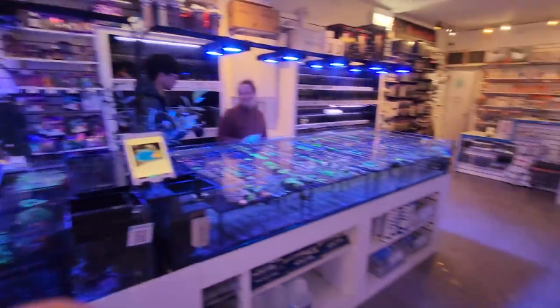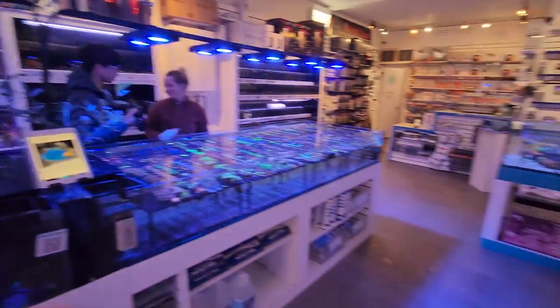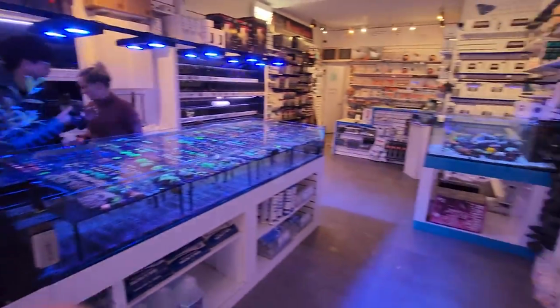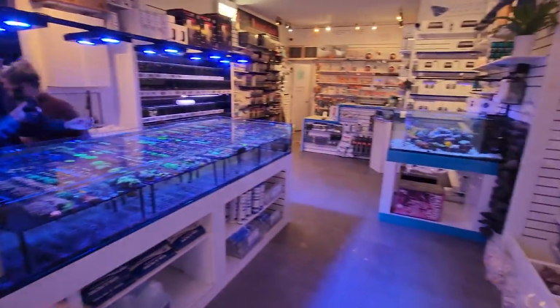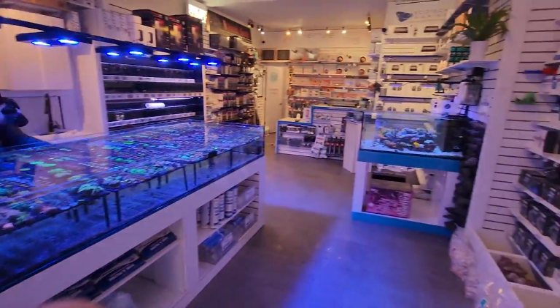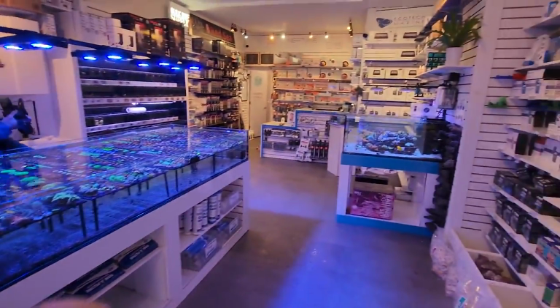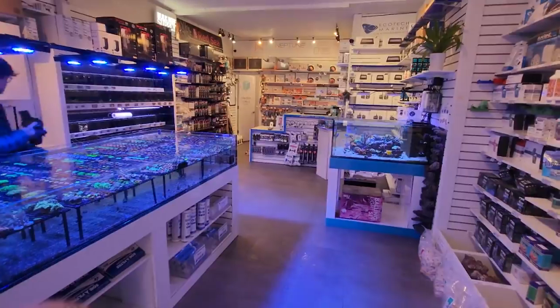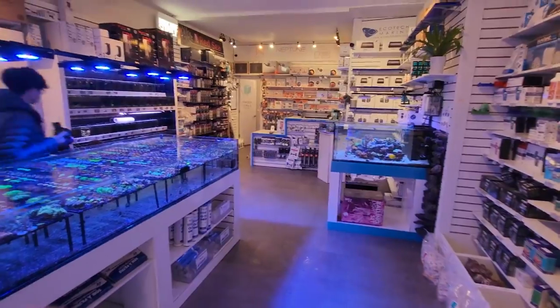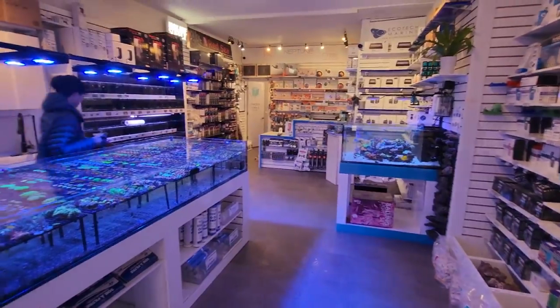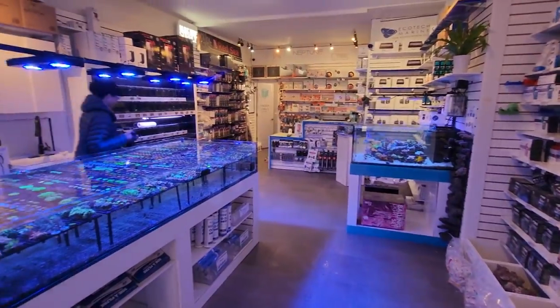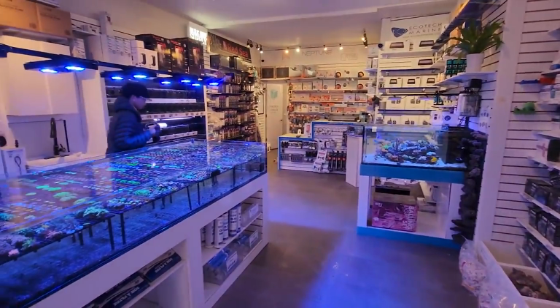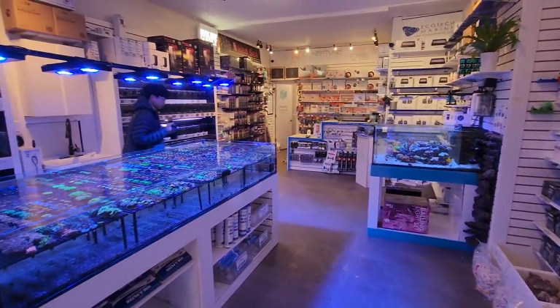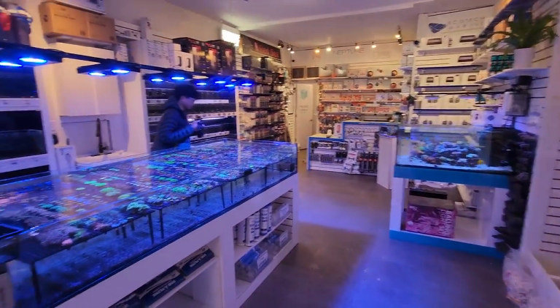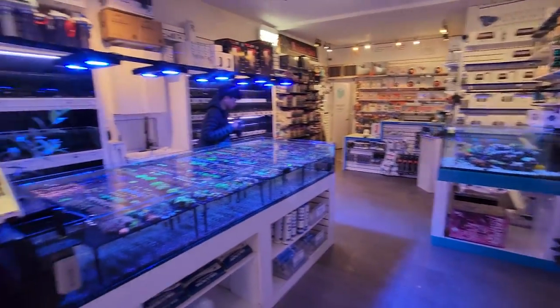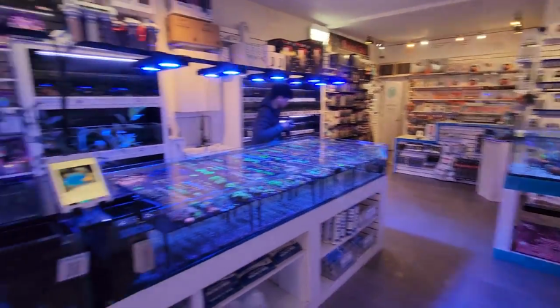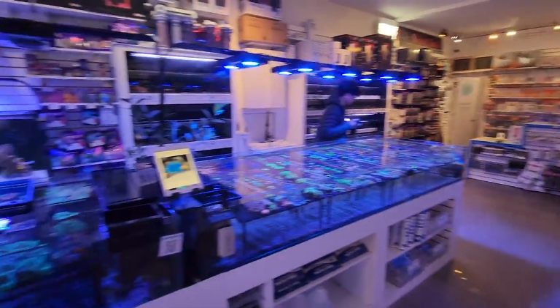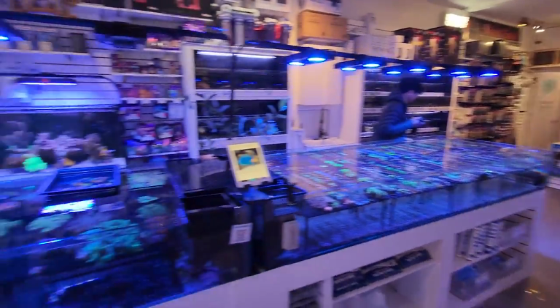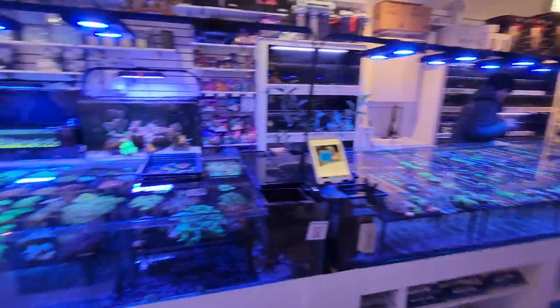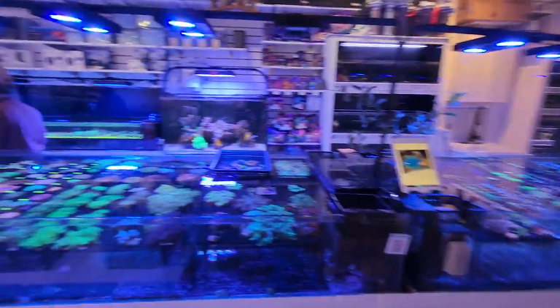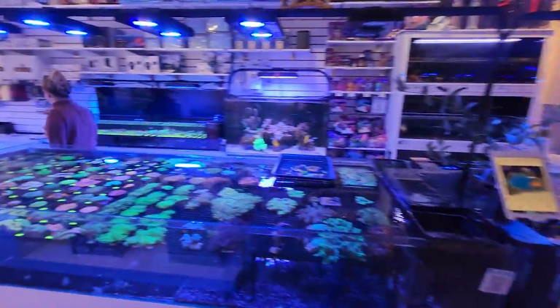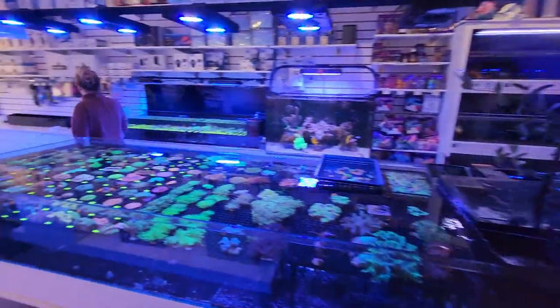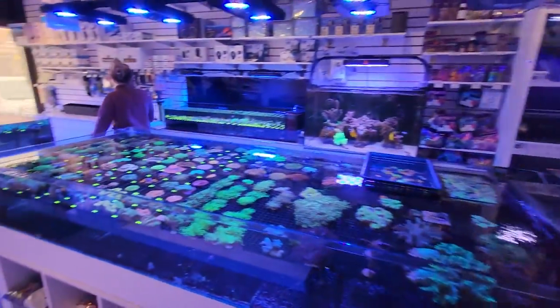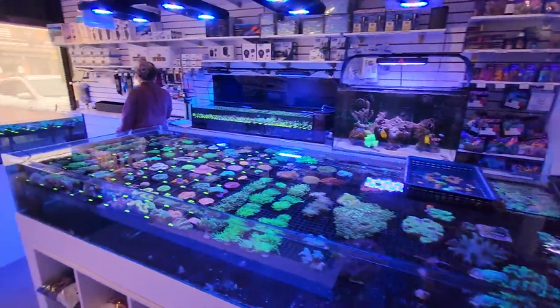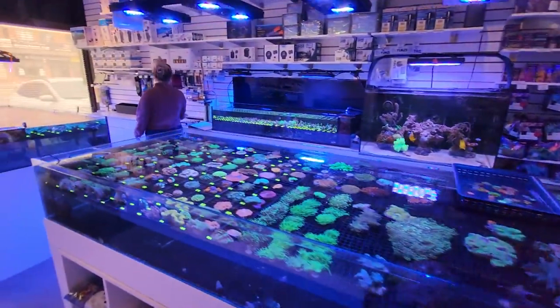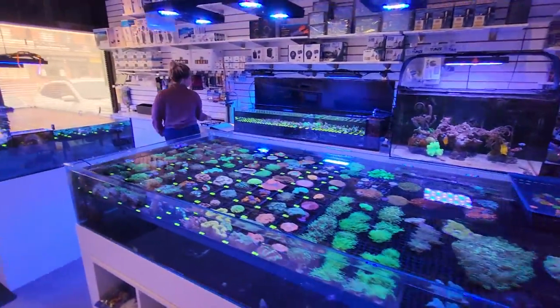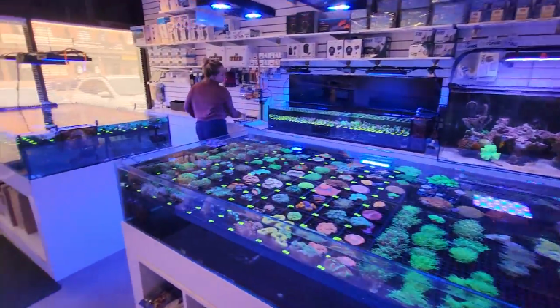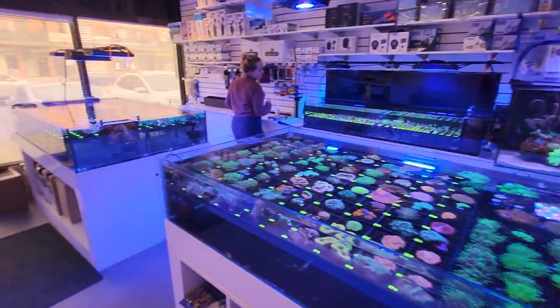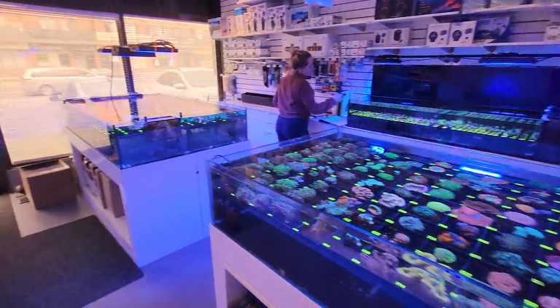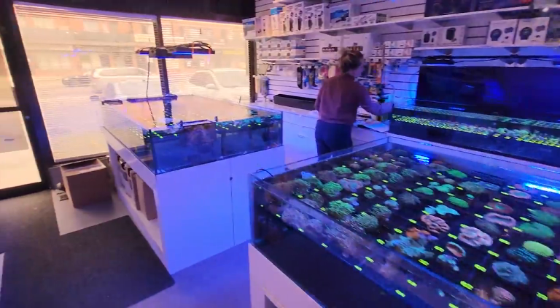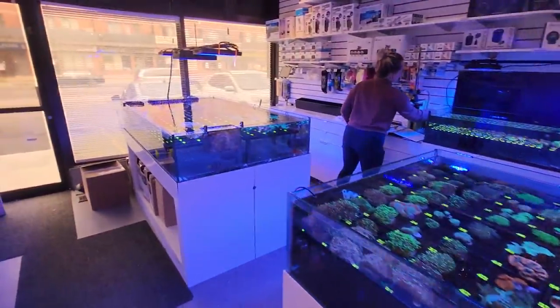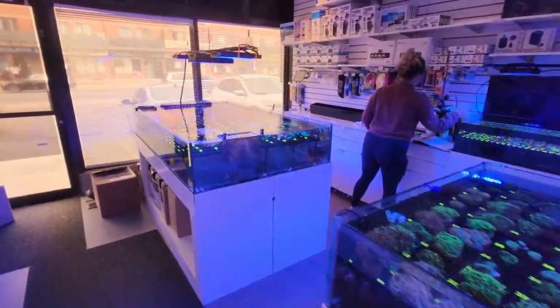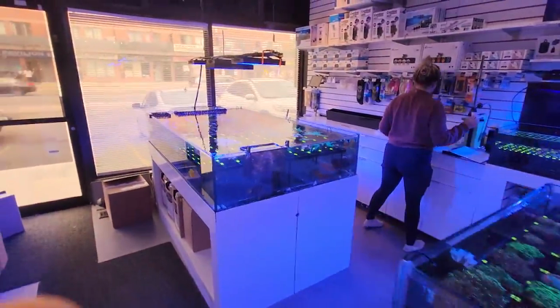Just little things. That place, man, it really speaks to my ADD, ADHD, and OCD. It's just nice when stuff goes where things are supposed to go.